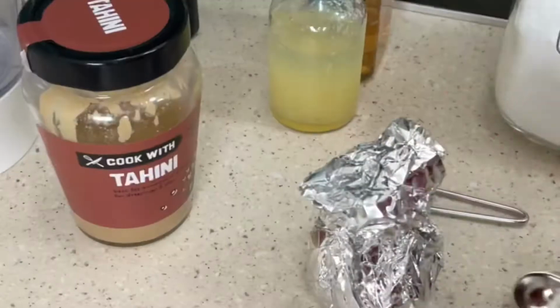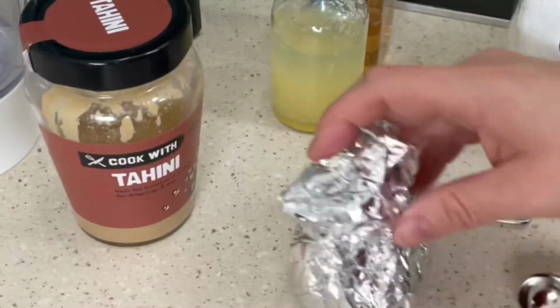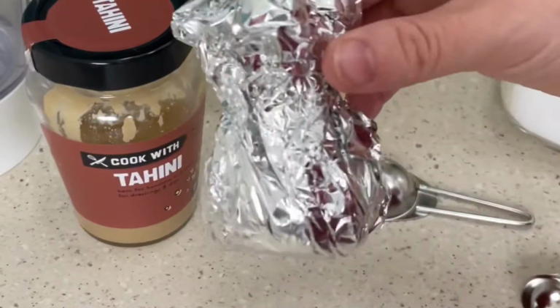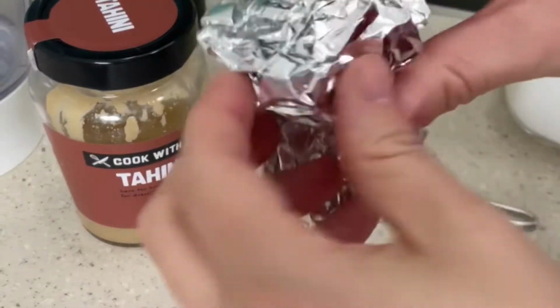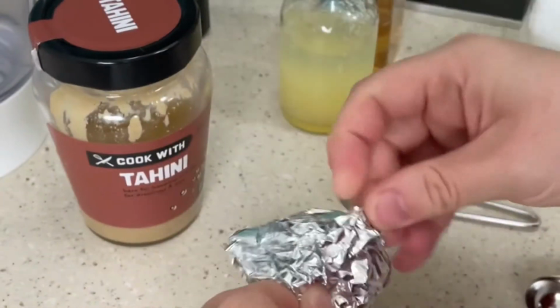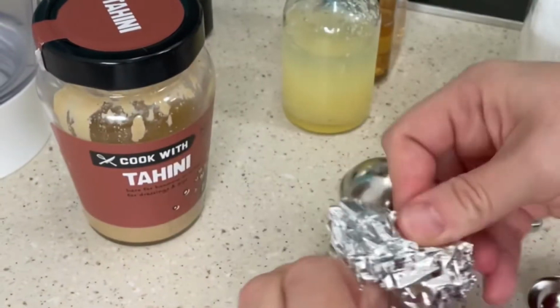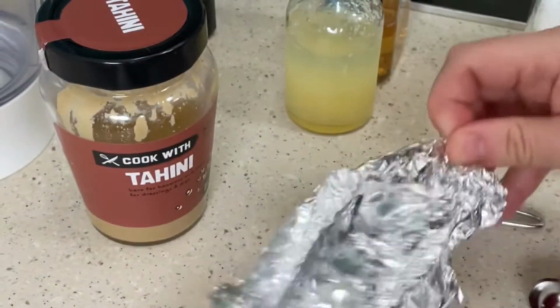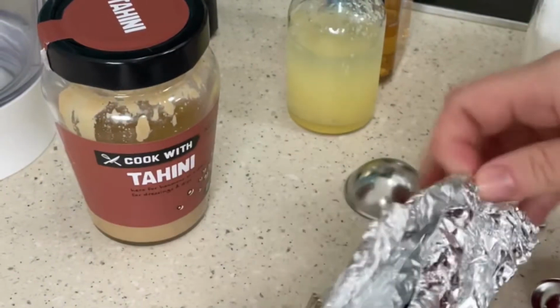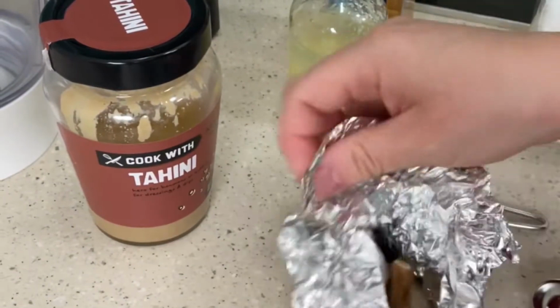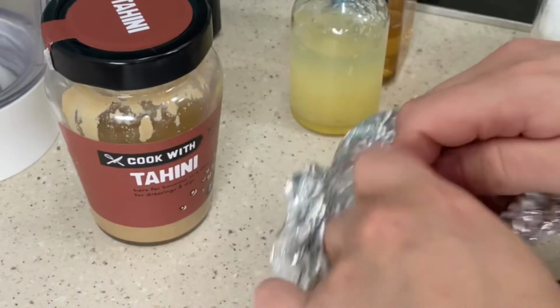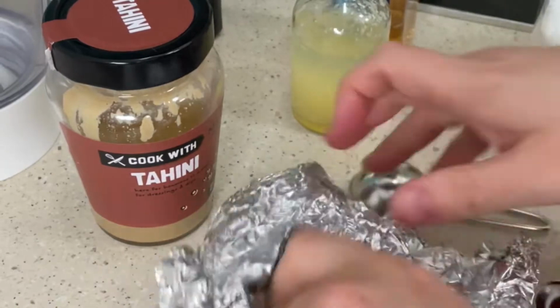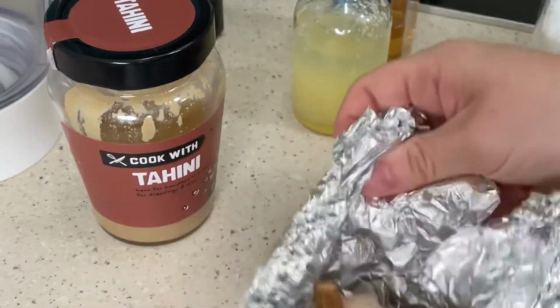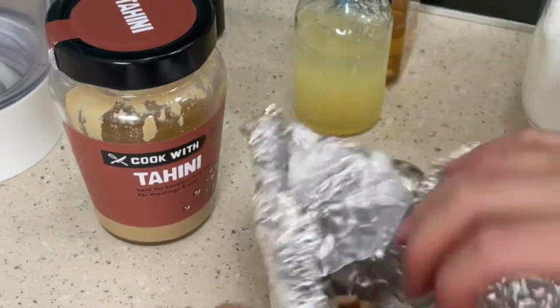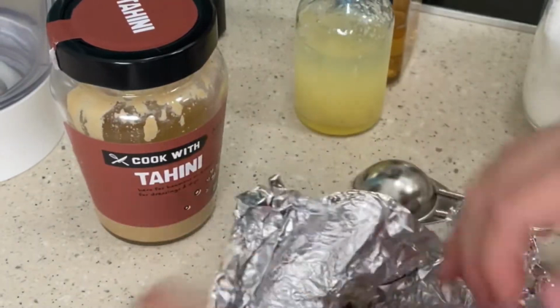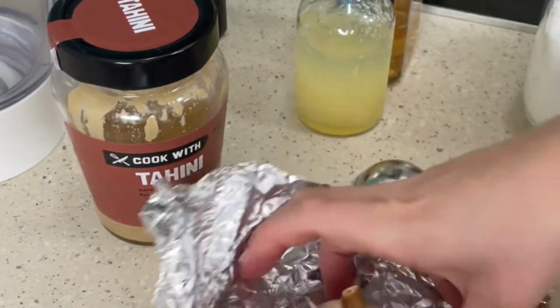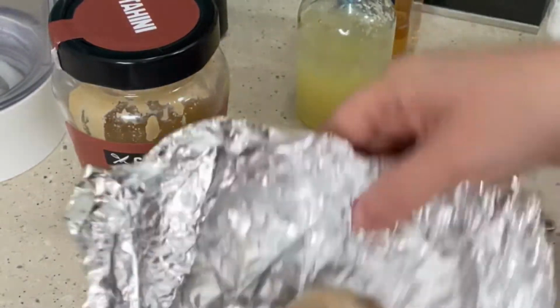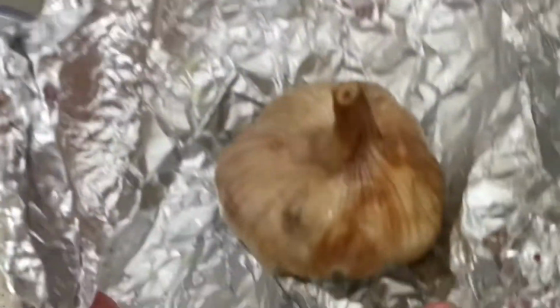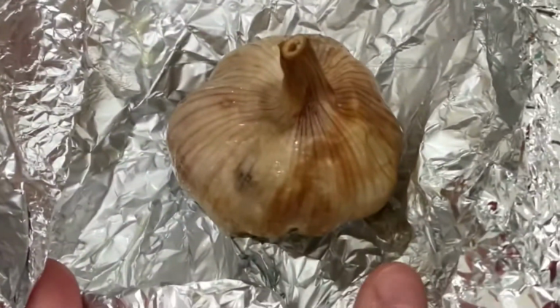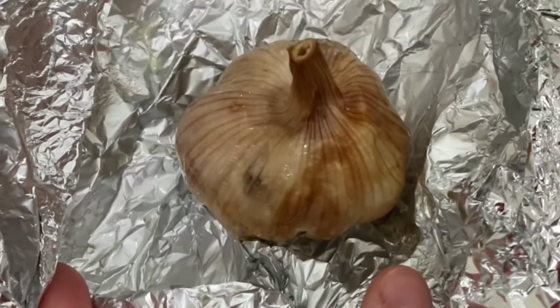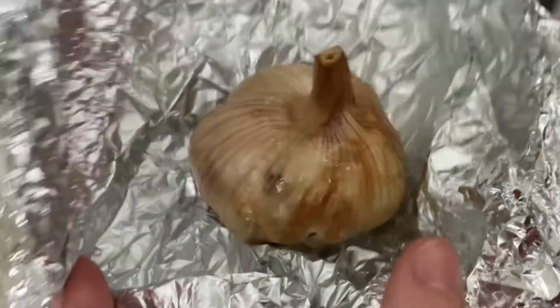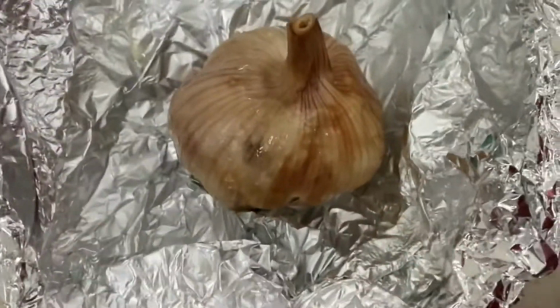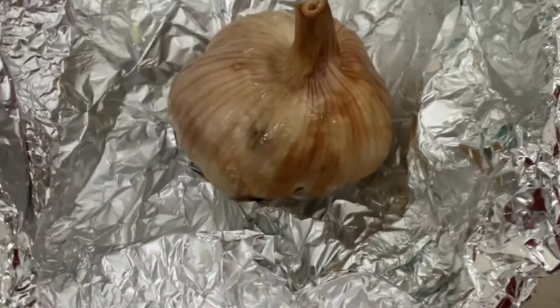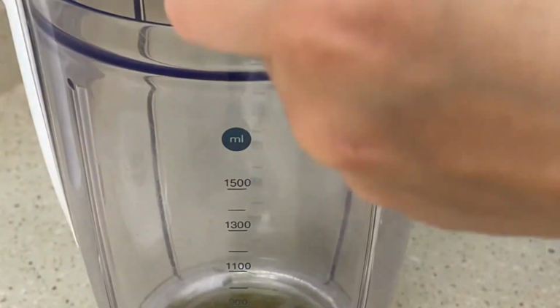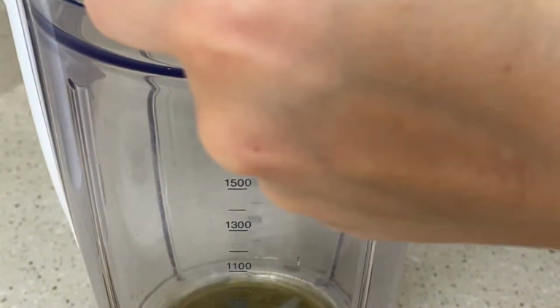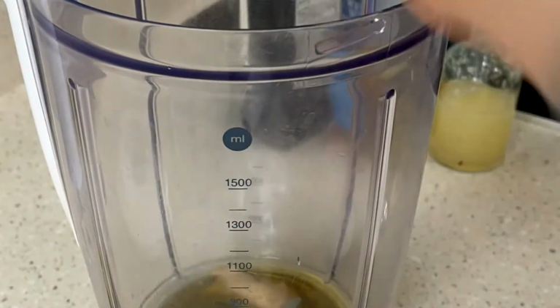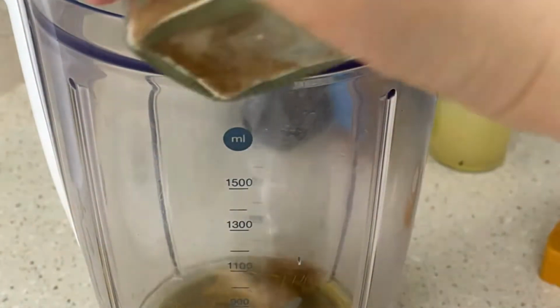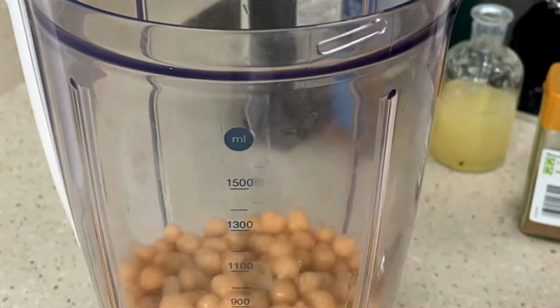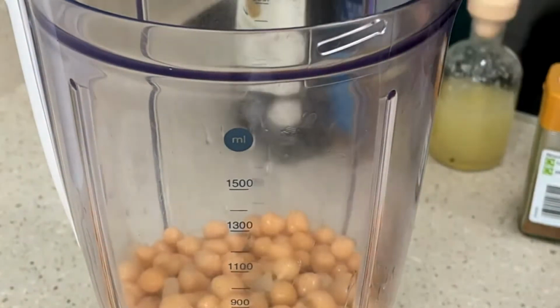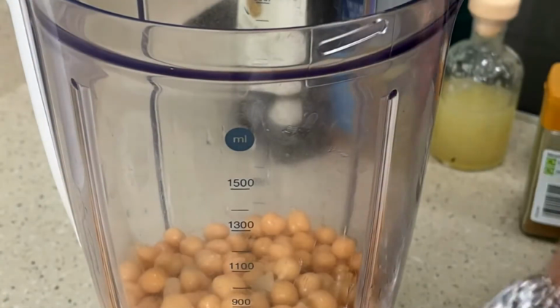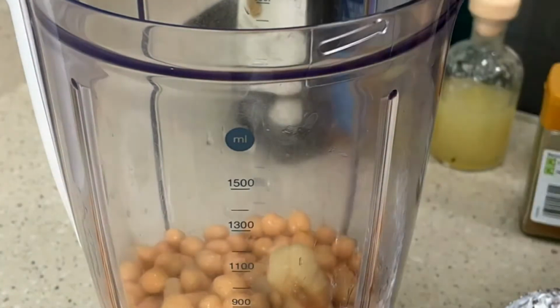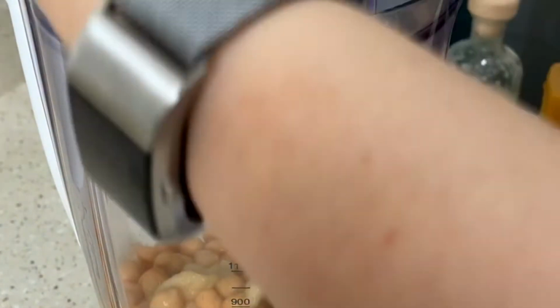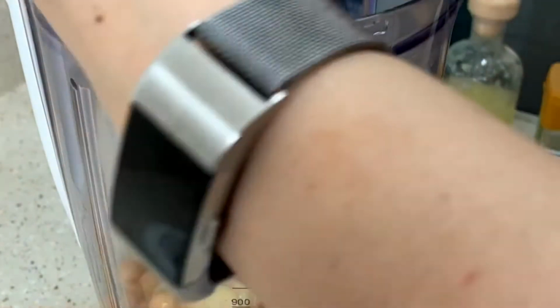Once it's out of the oven, leave to cool, then unwrap and squeeze out each of the garlic cloves into the blender alongside all other ingredients that you can find in the description box, before blending together until smooth.